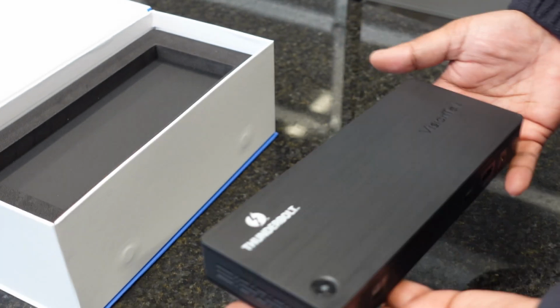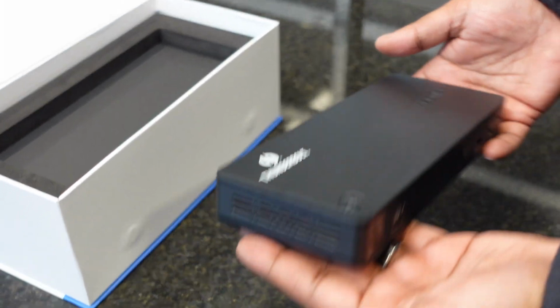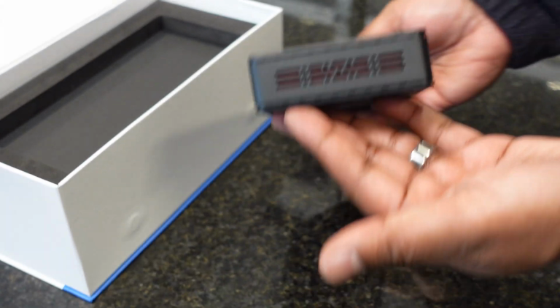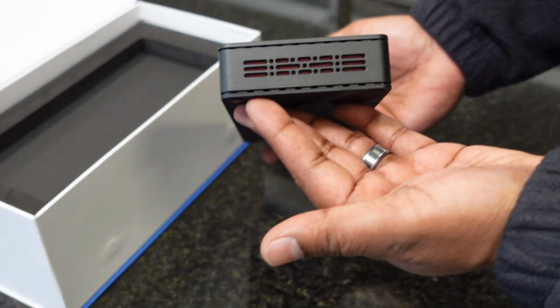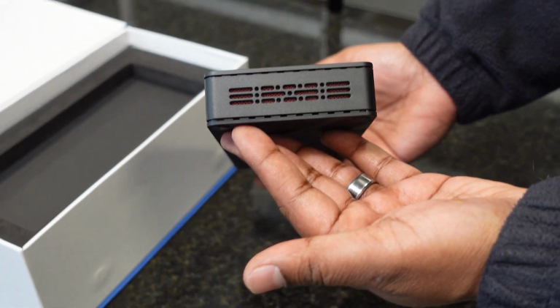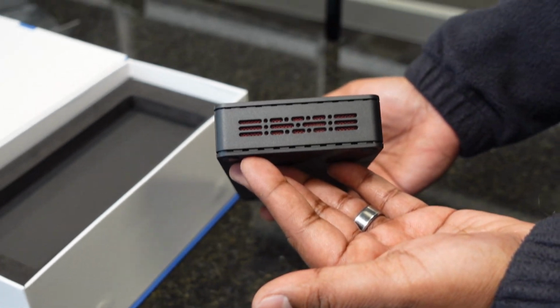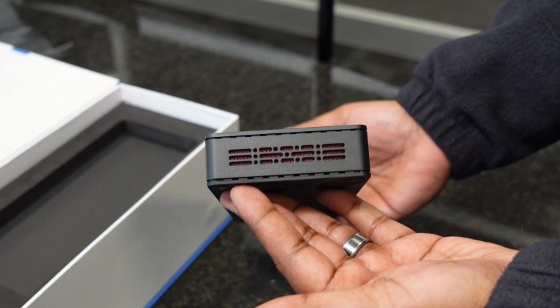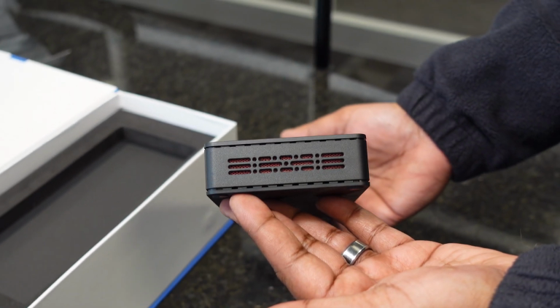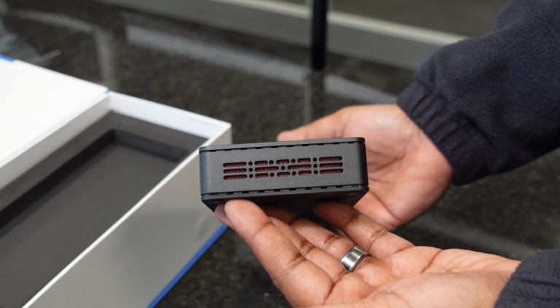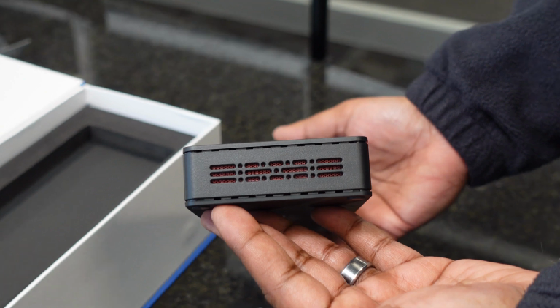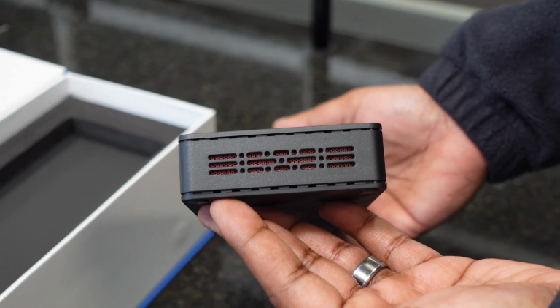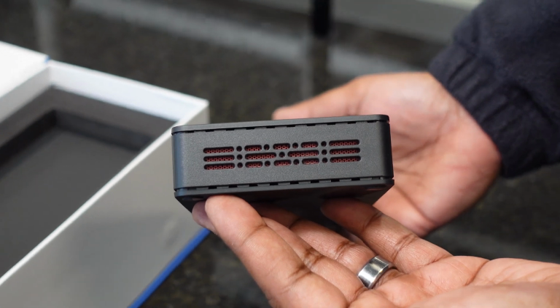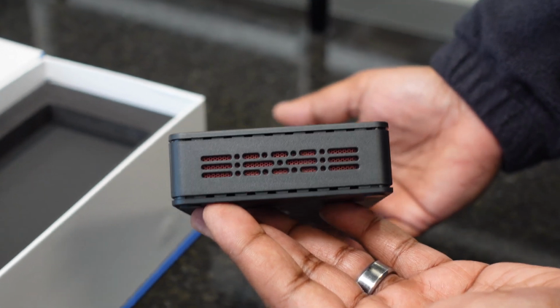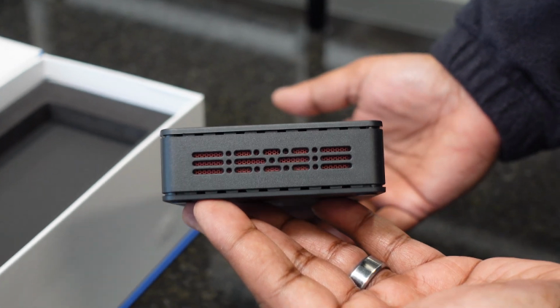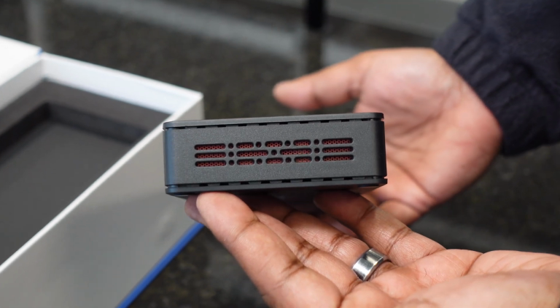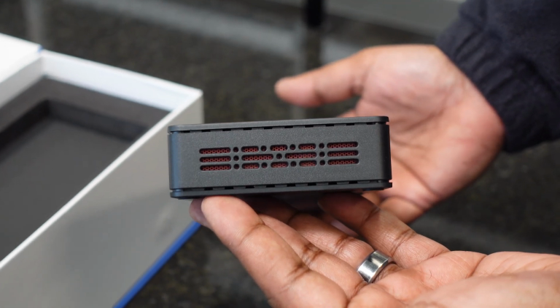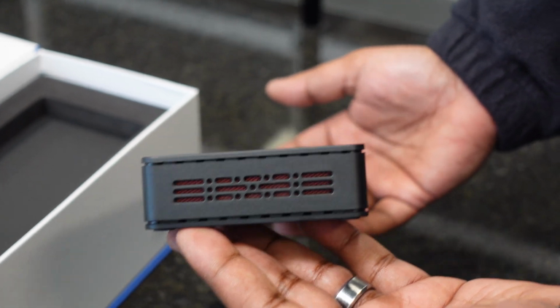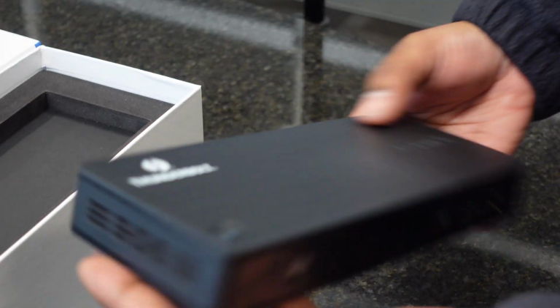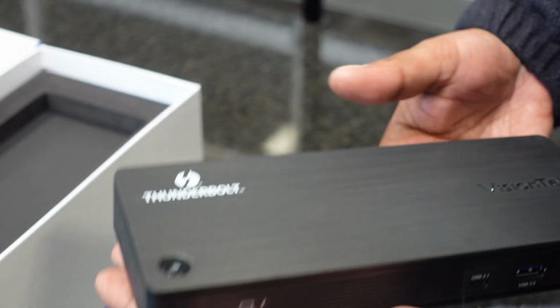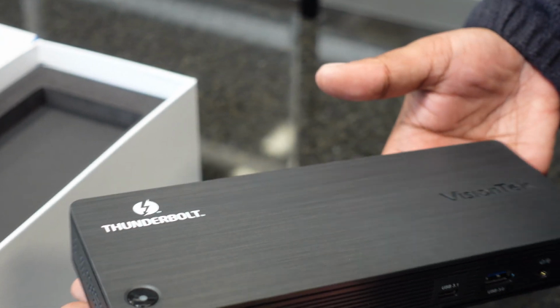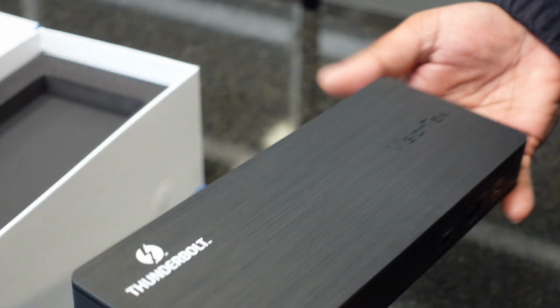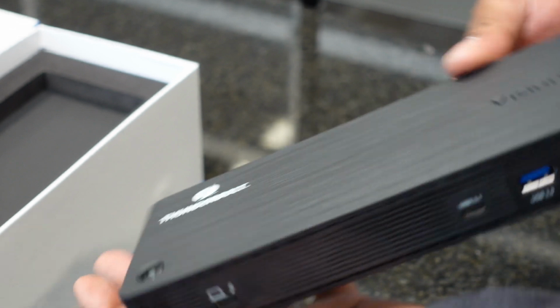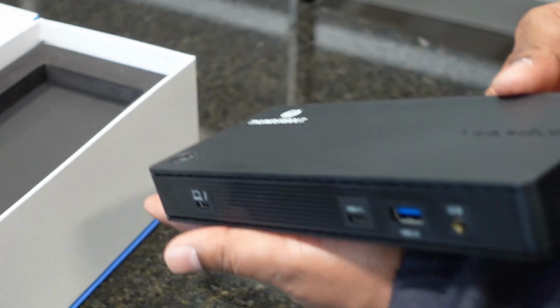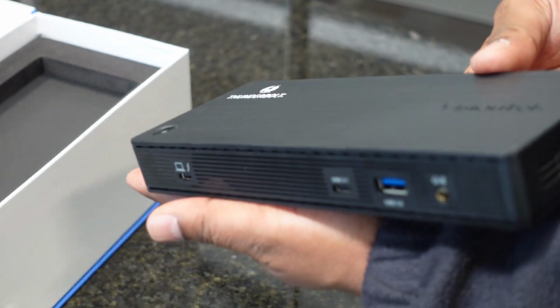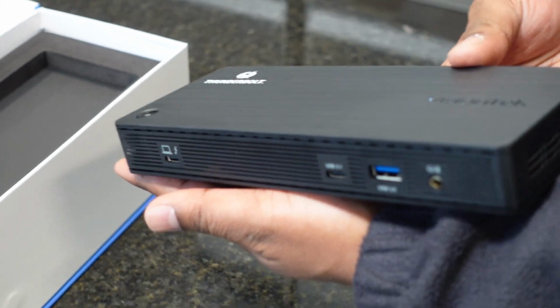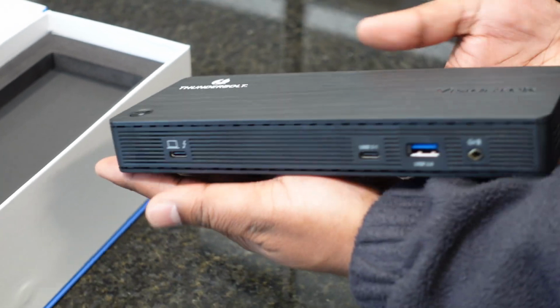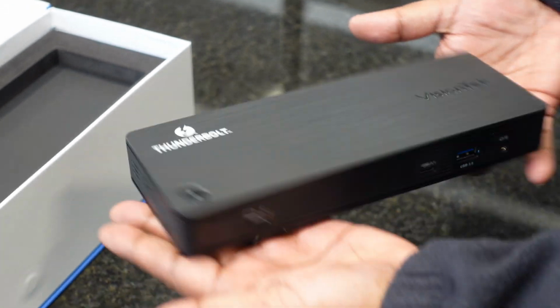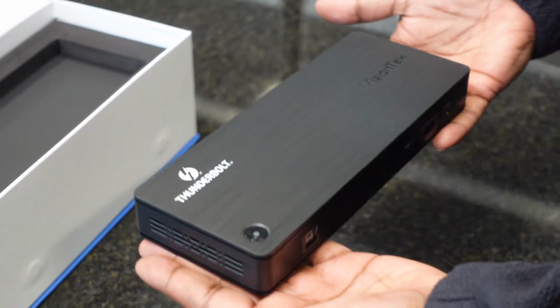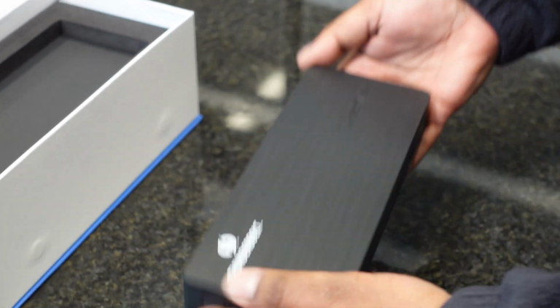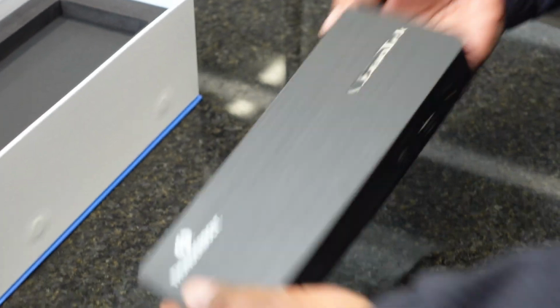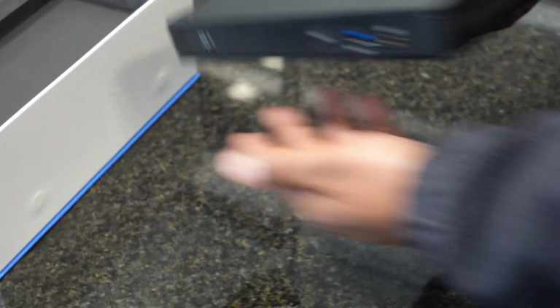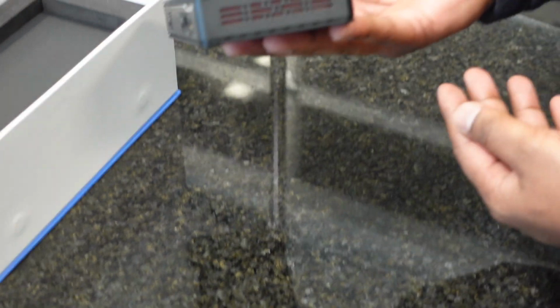On the side of the dock, we have the speed holes on the side — make sure your dock is nice and fast. But other than that, it is pretty much what you see is what you get. Nothing else on this side.